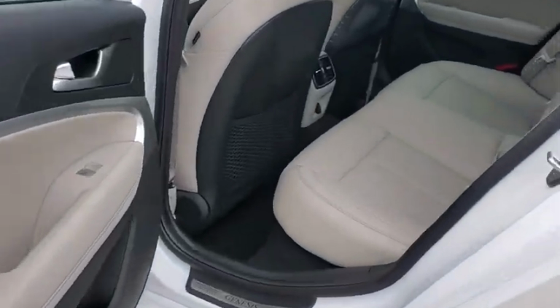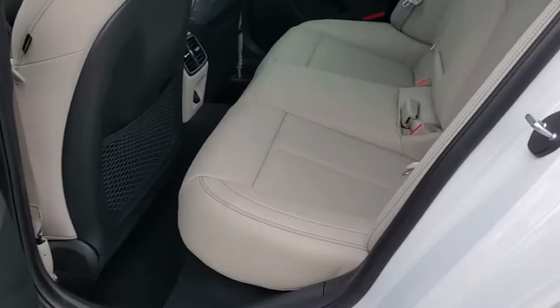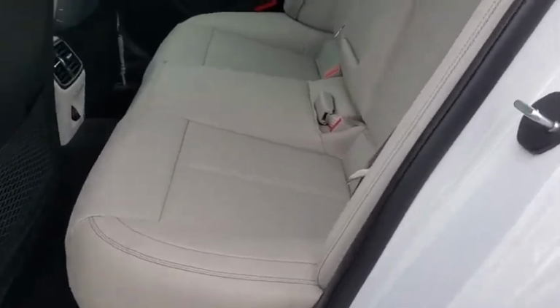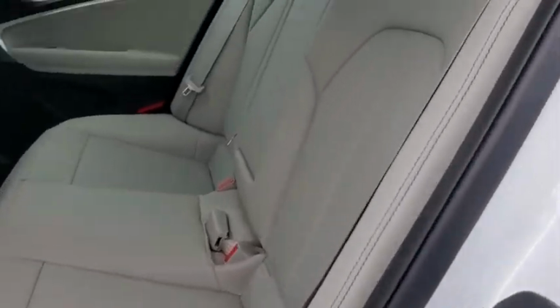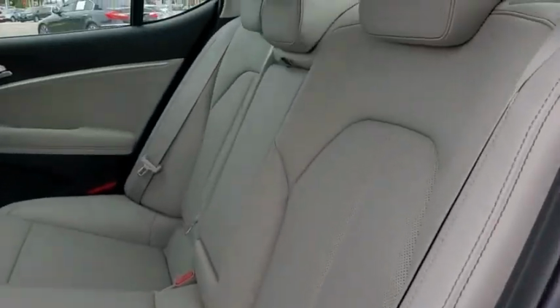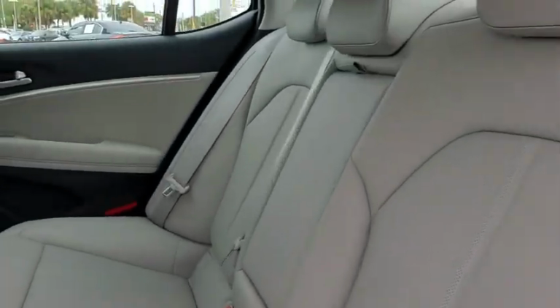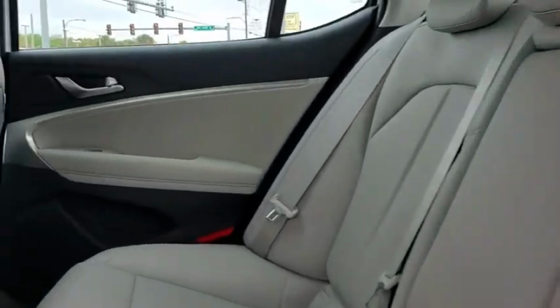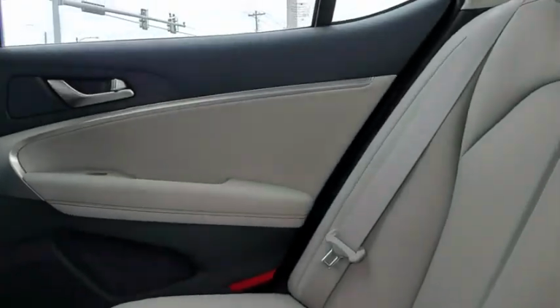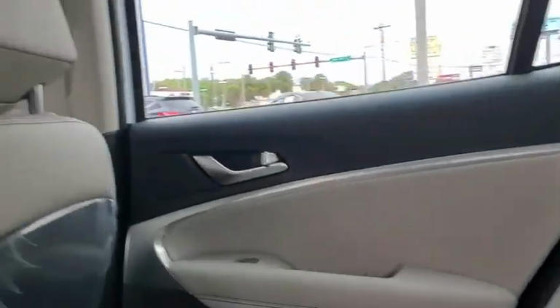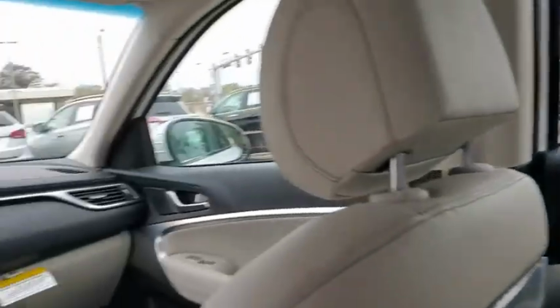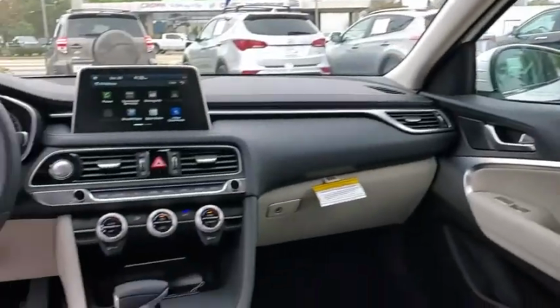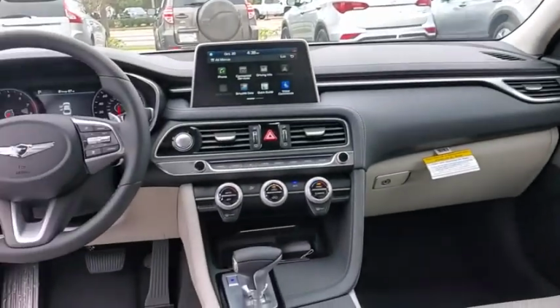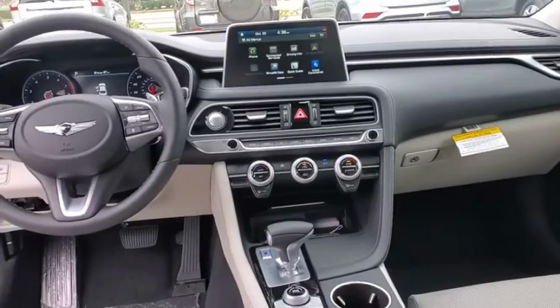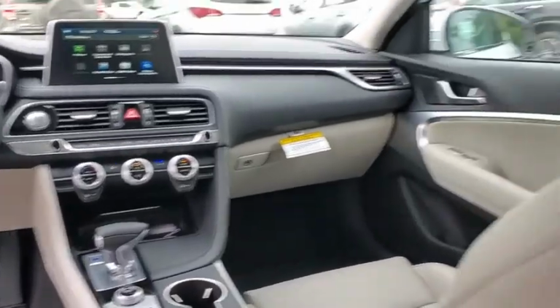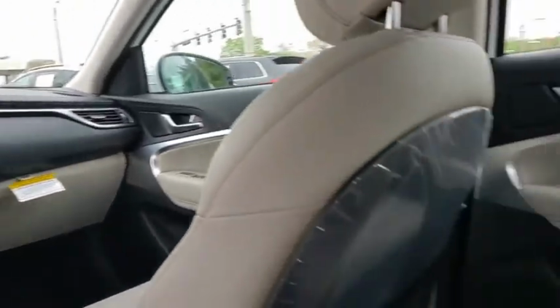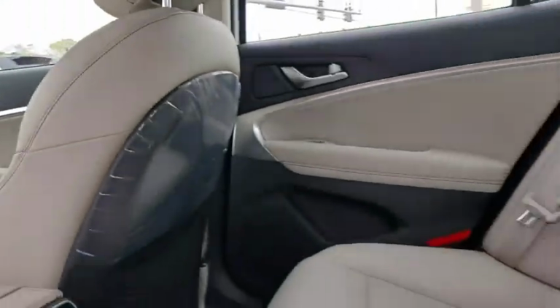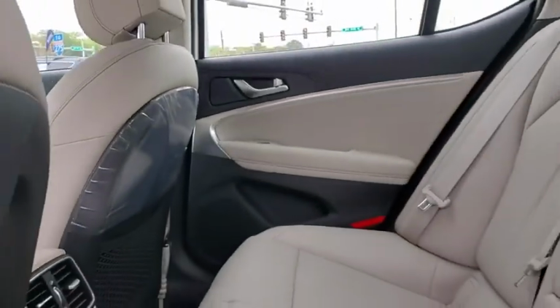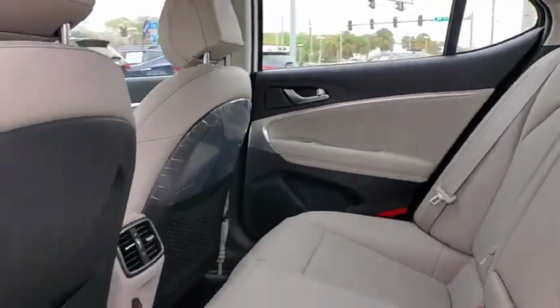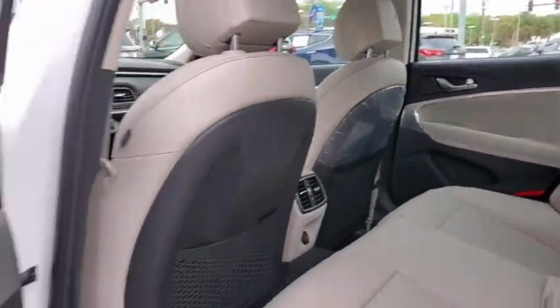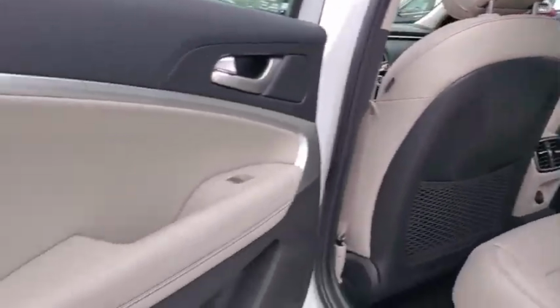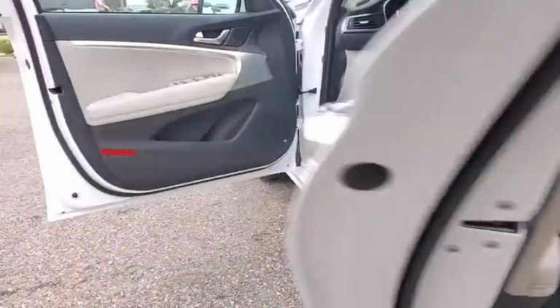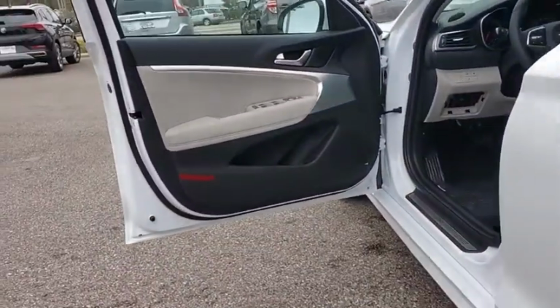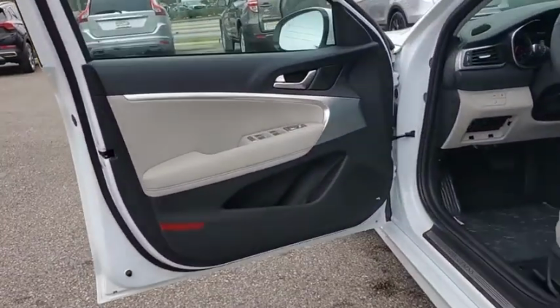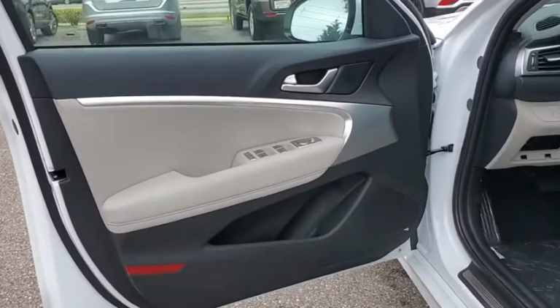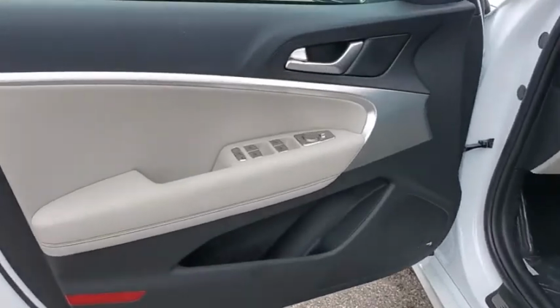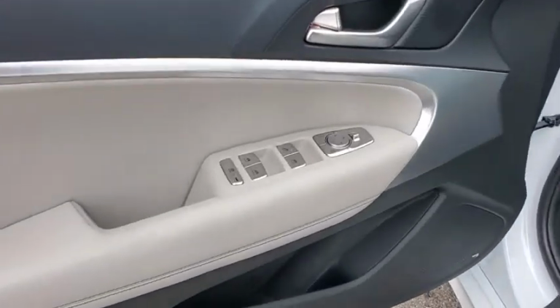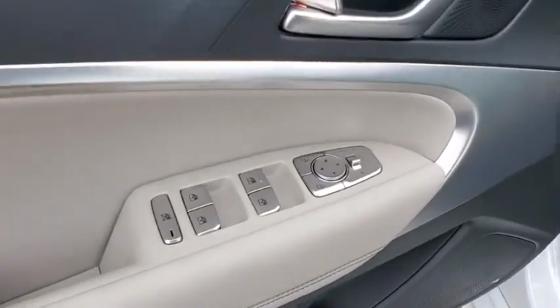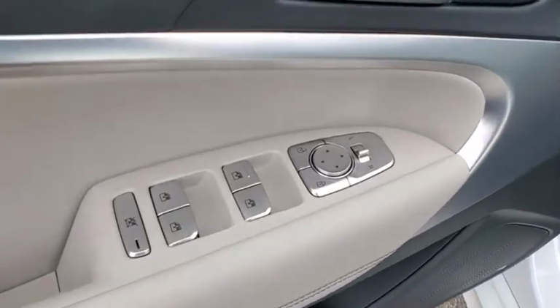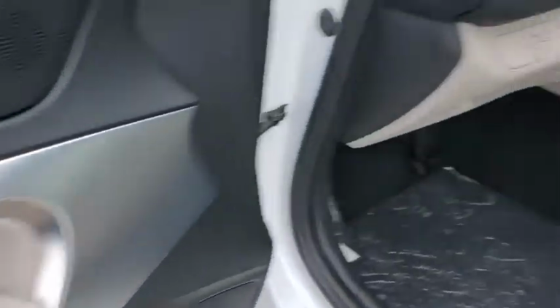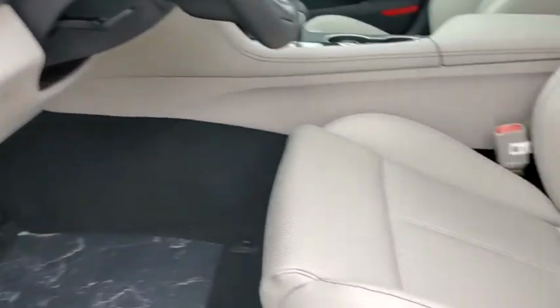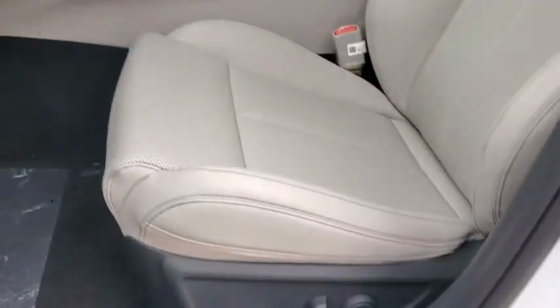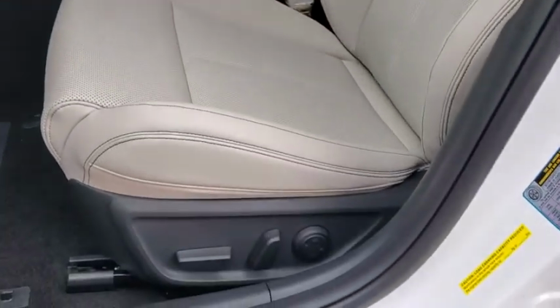Here are some of this vehicle's great options: backup camera, power liftgate, remote engine start, keyless entry, power passenger seat, traction control, stability control, steering wheel audio controls, lane departure warning, anti-lock braking system.